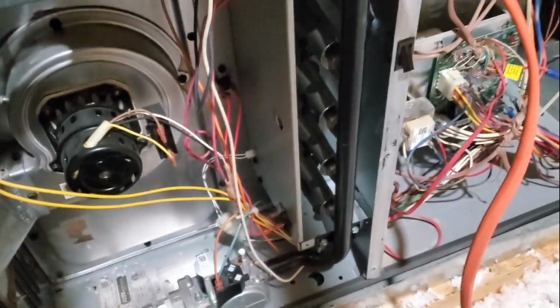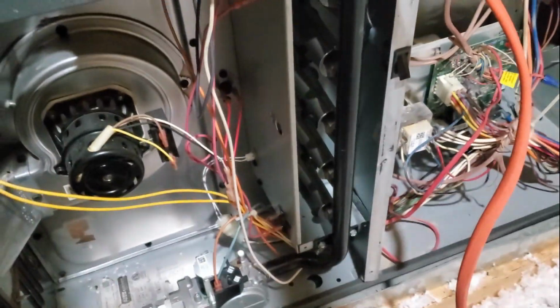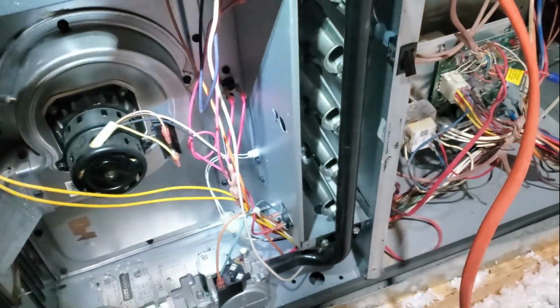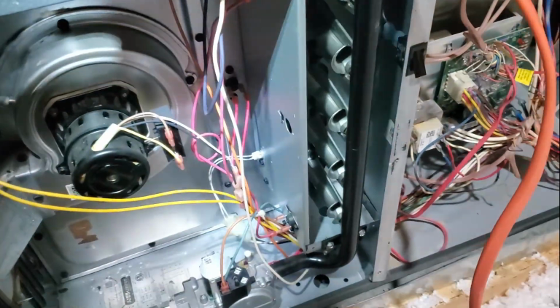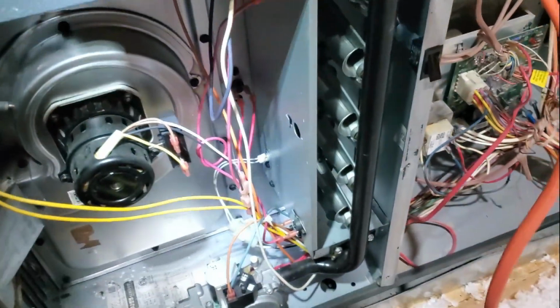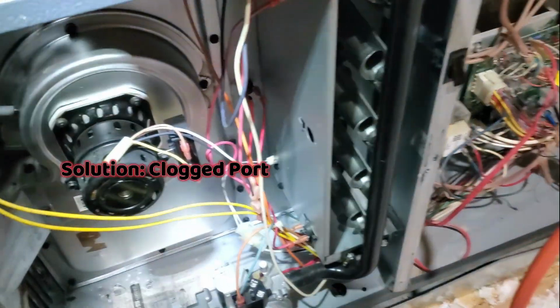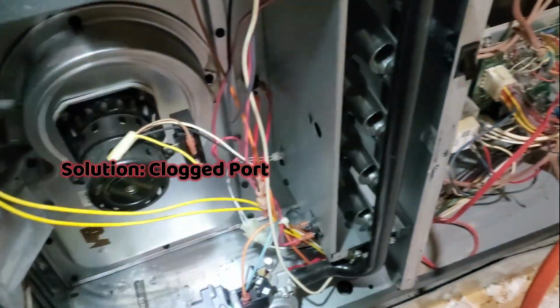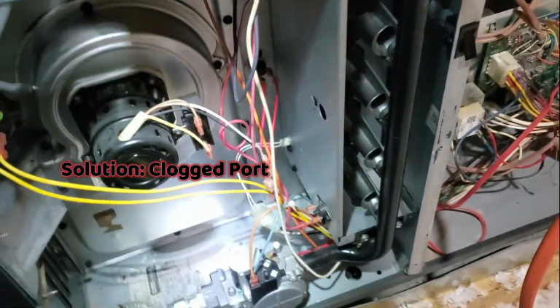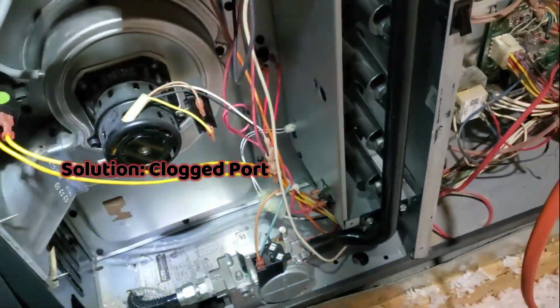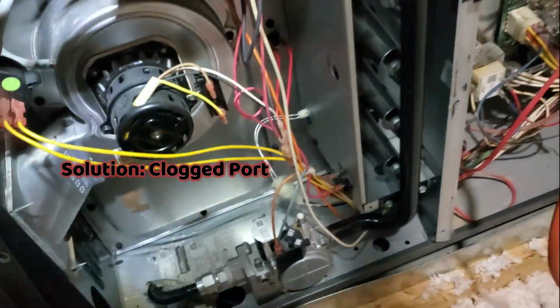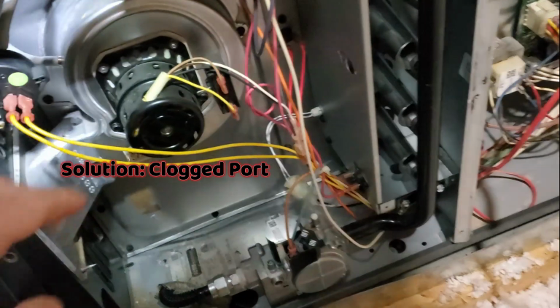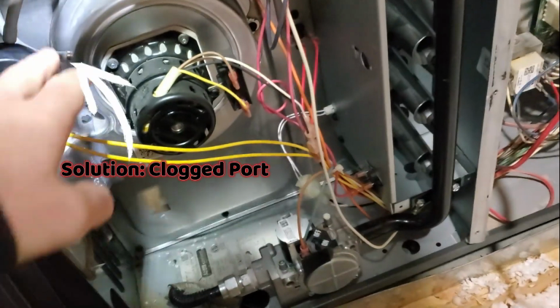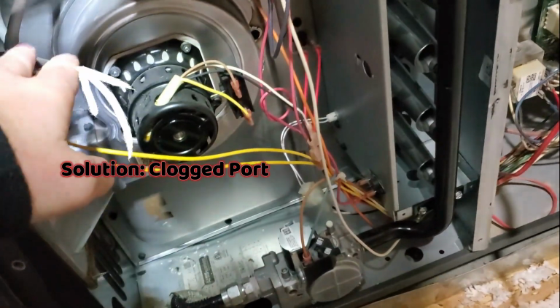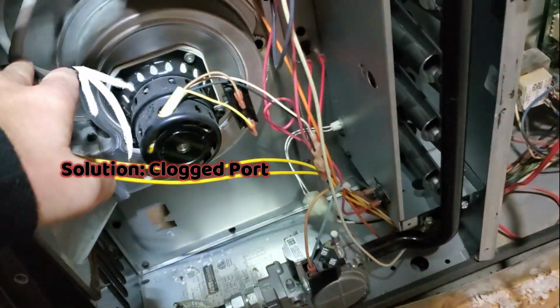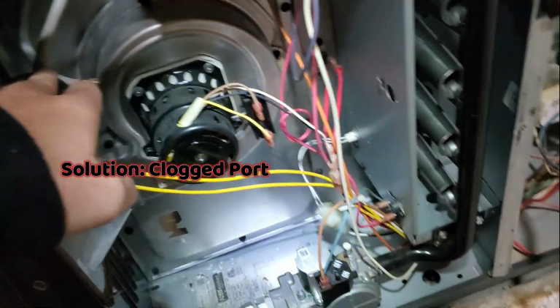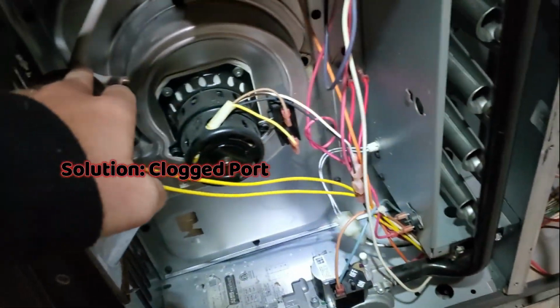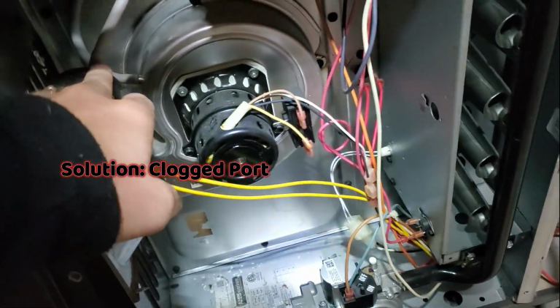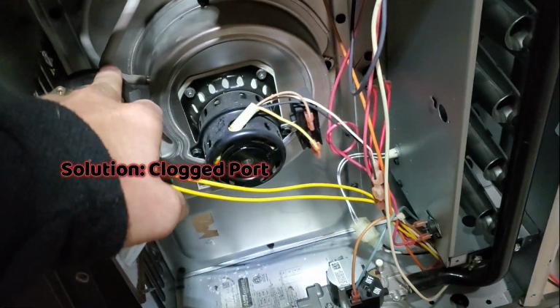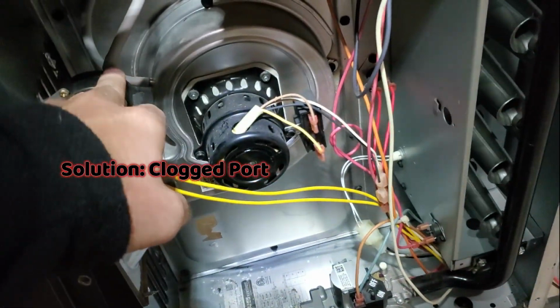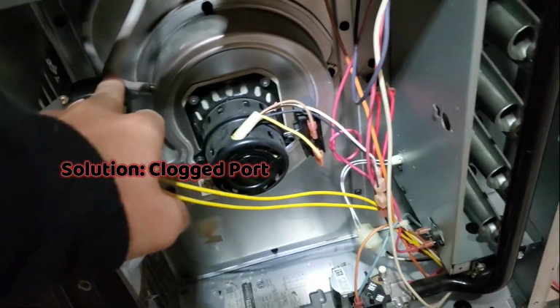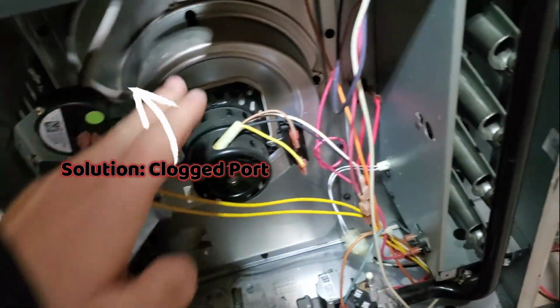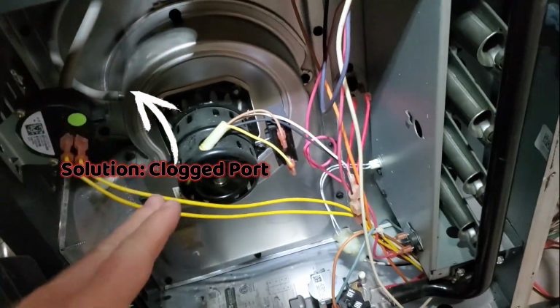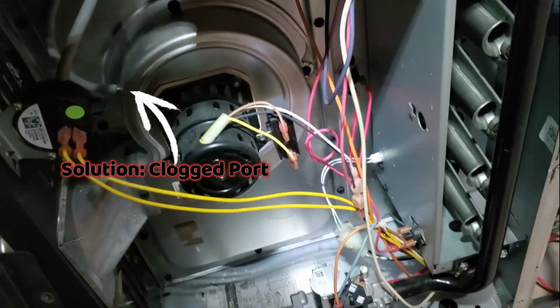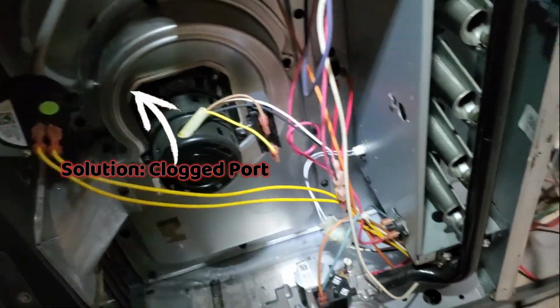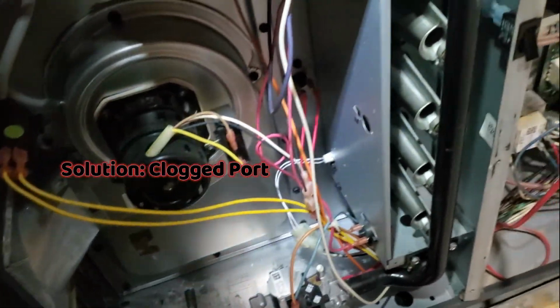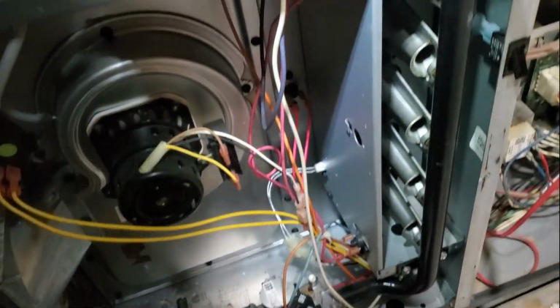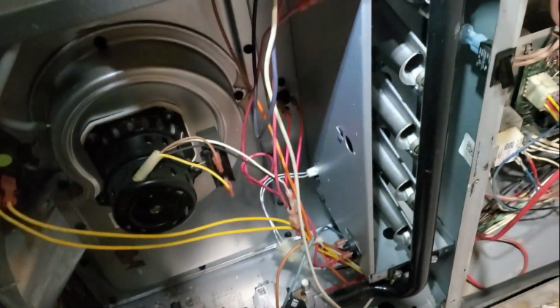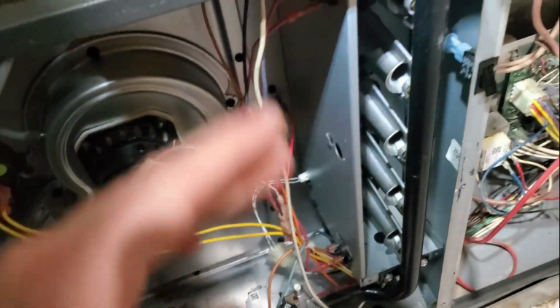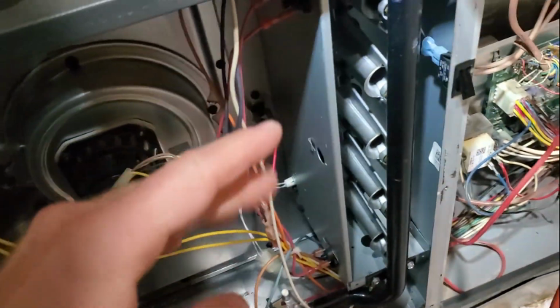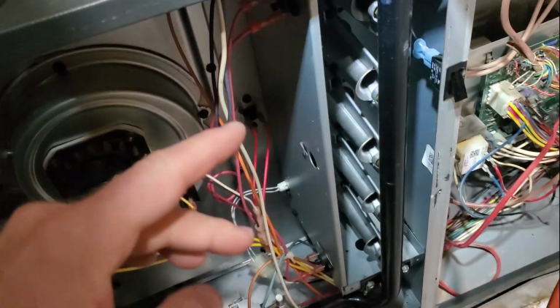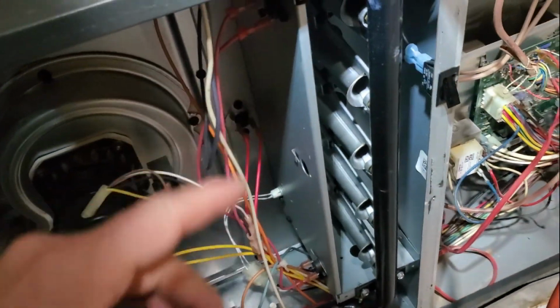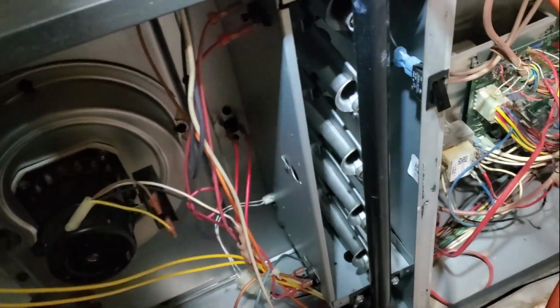So I think the issue is that this isn't getting a proper vacuum right here. But I'll go through a few troubleshooting steps and show you what it's doing for me.